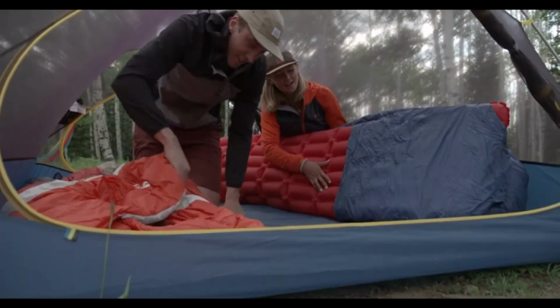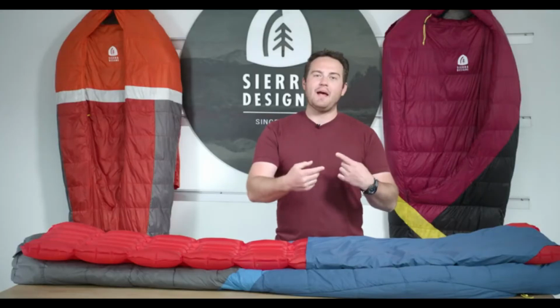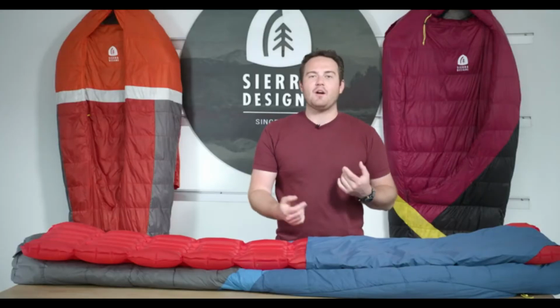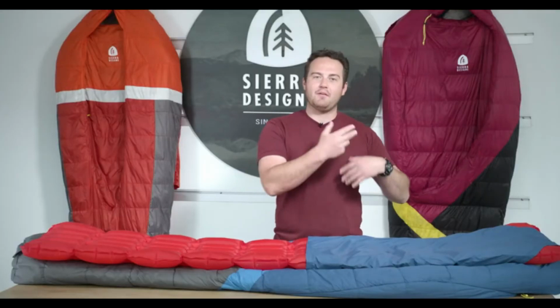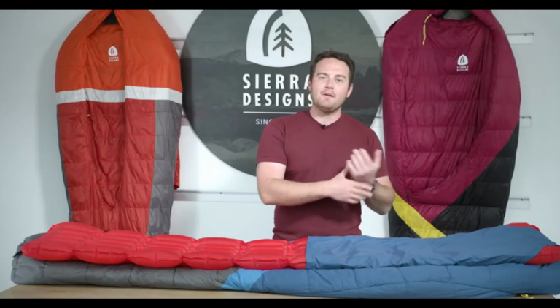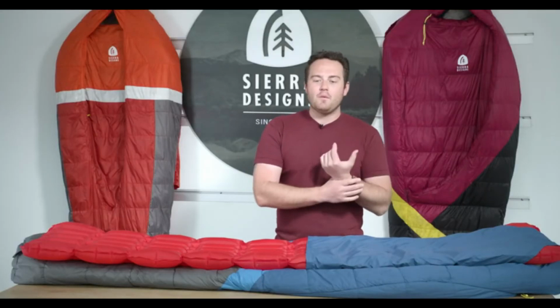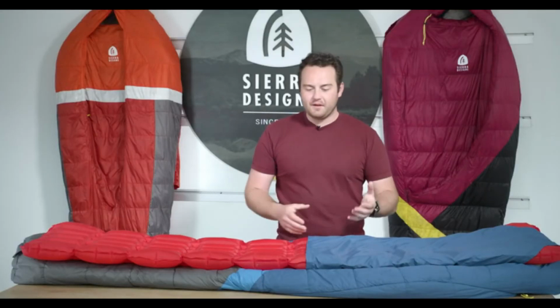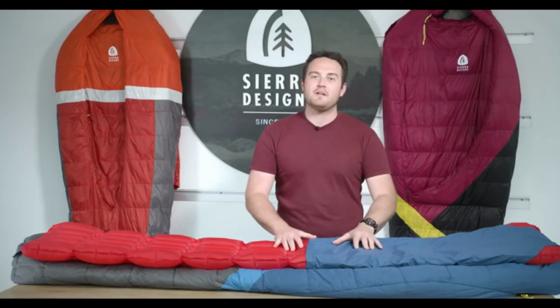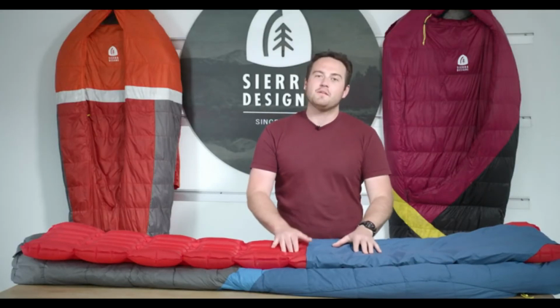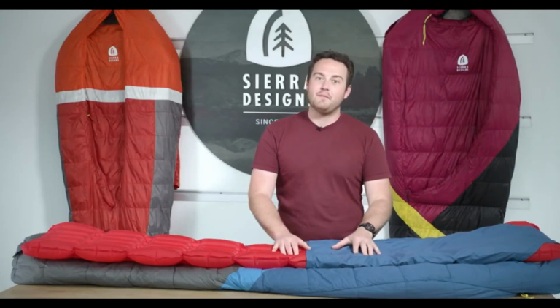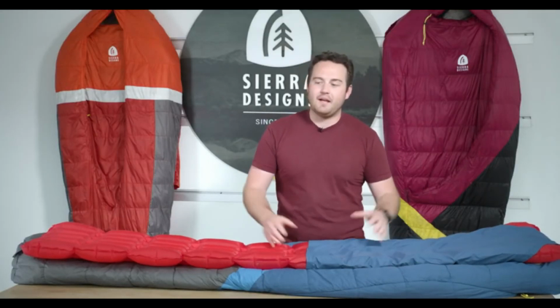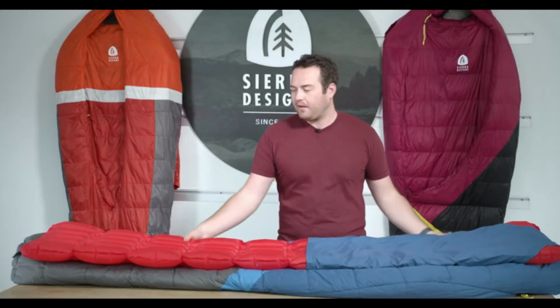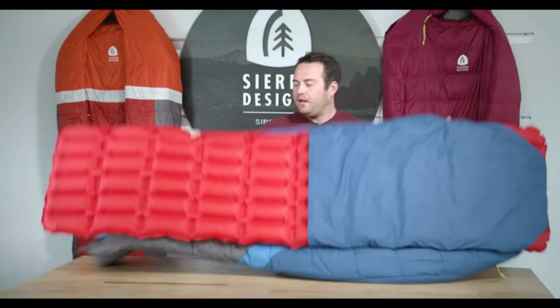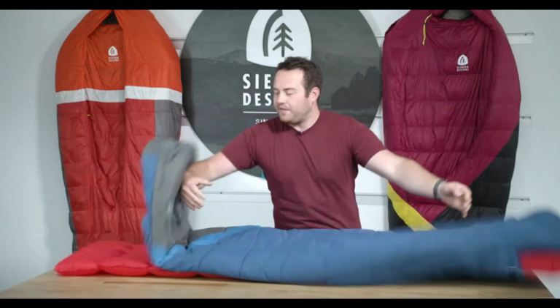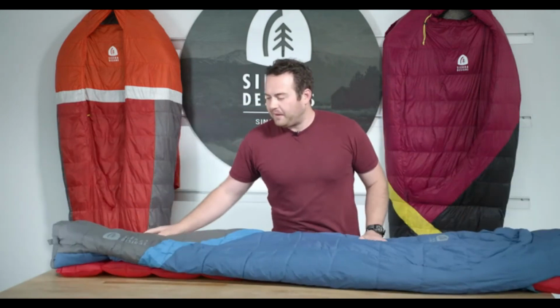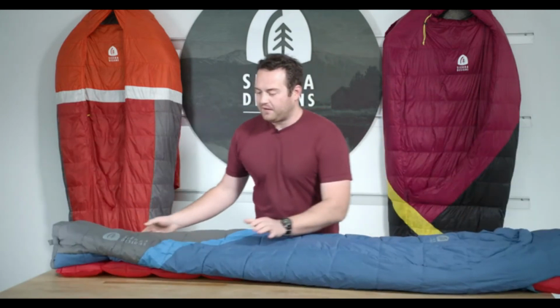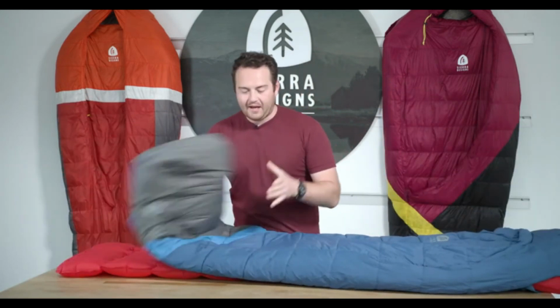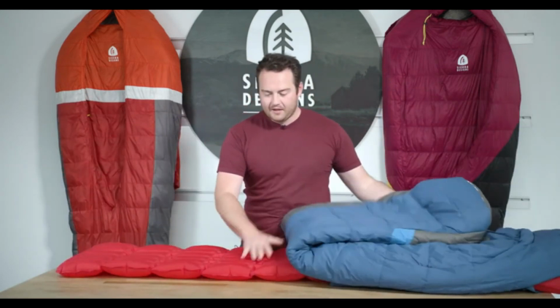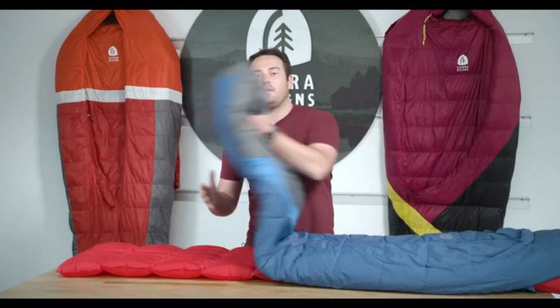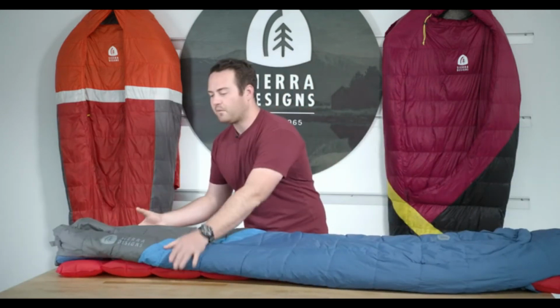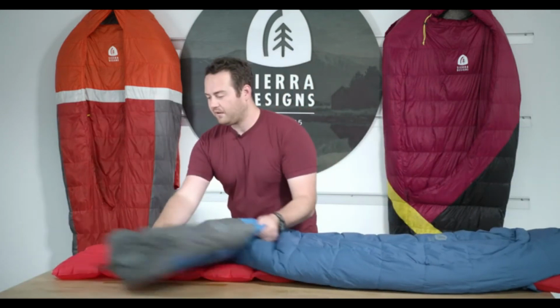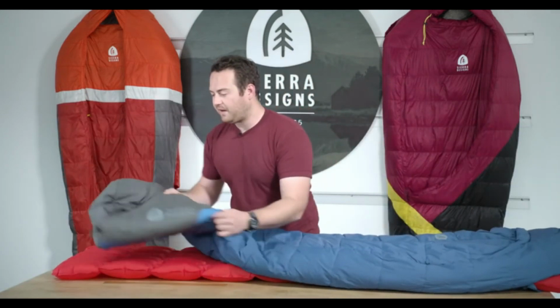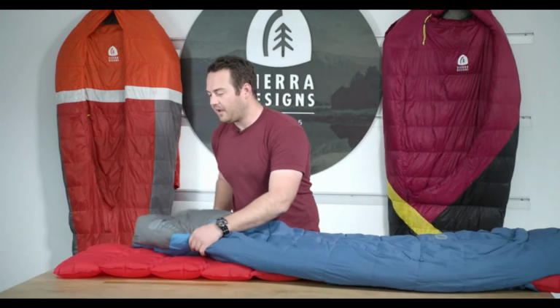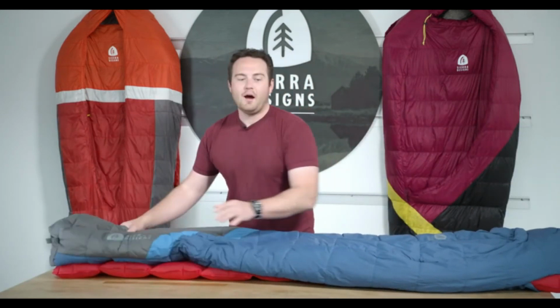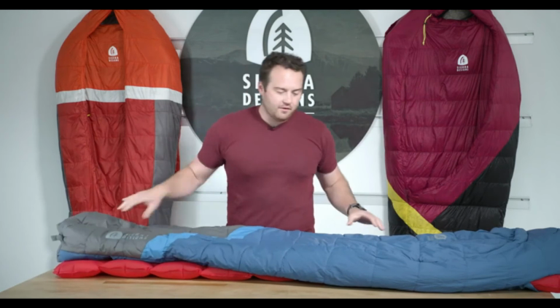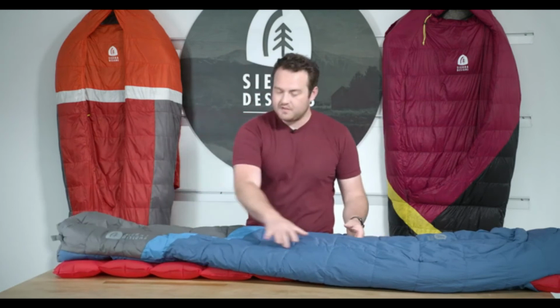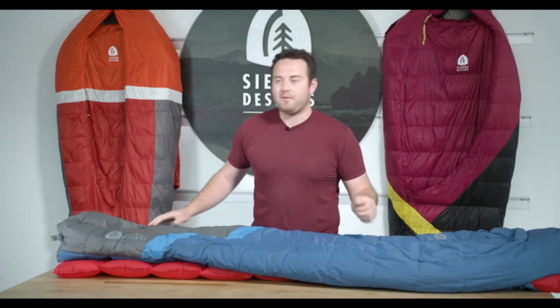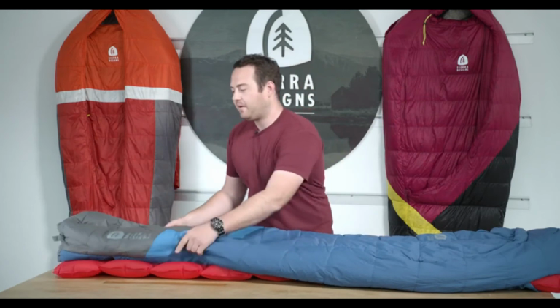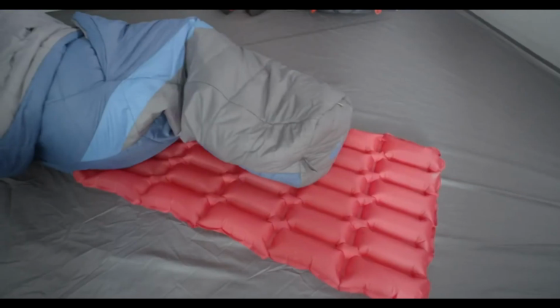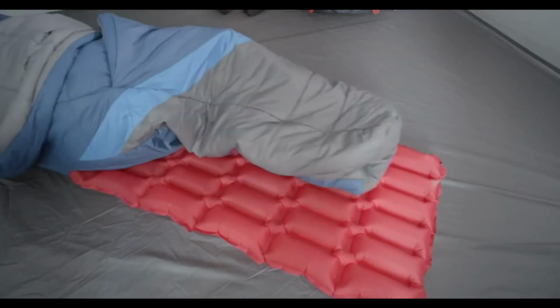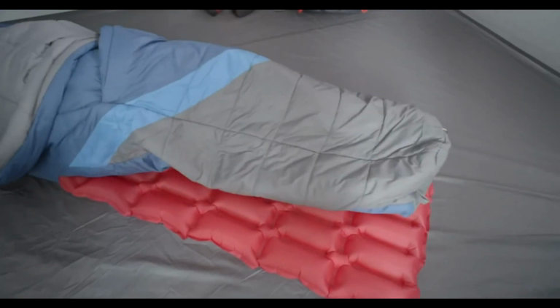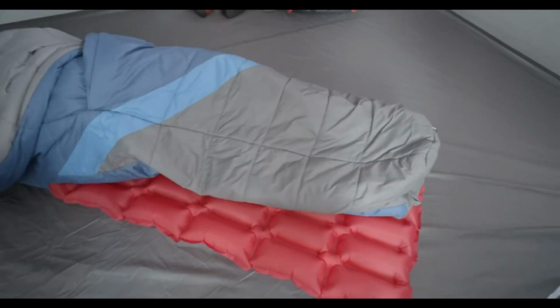The pad sleeve also makes sure you don't slip off in the middle of the night. Because it's half height, you can move around inside the bag and not be constricted to the shape of the mummy bag — you can actually move off the pad sleeve if you want to.